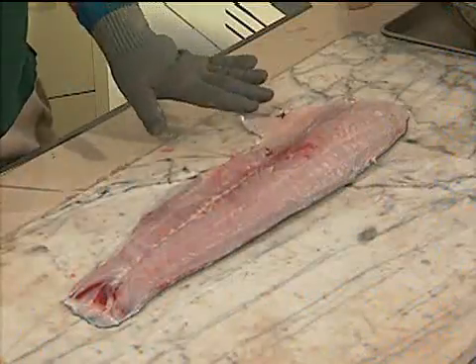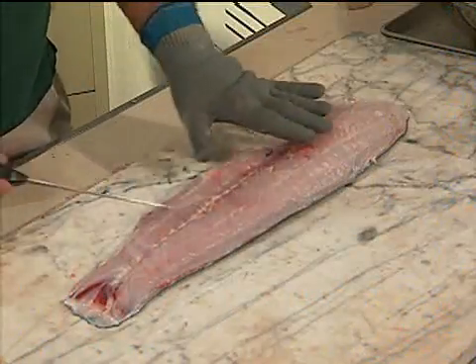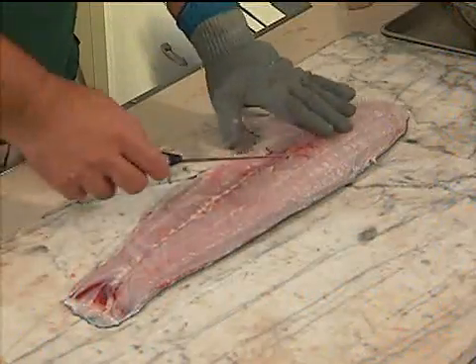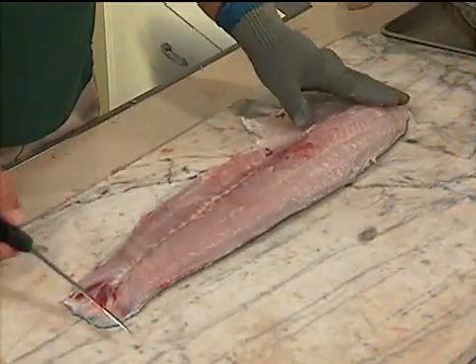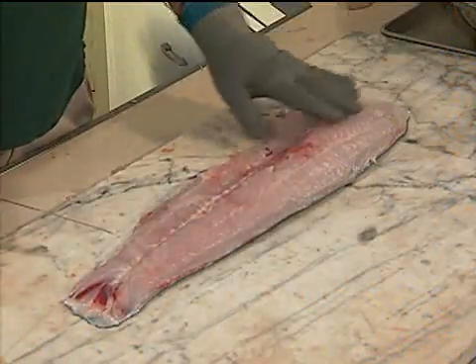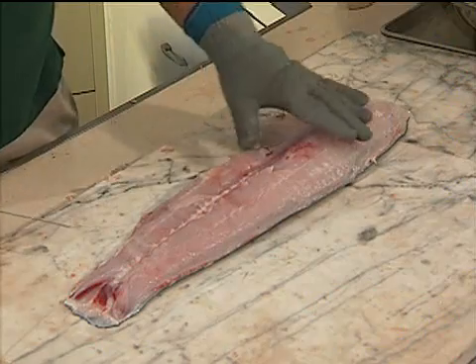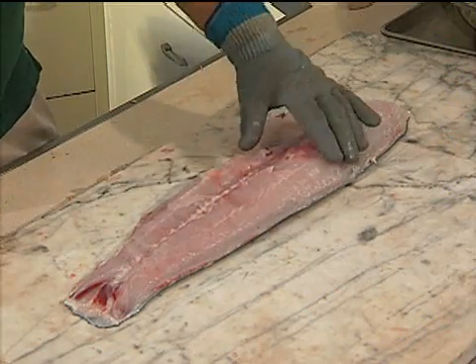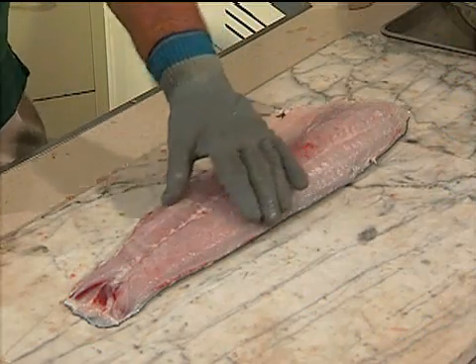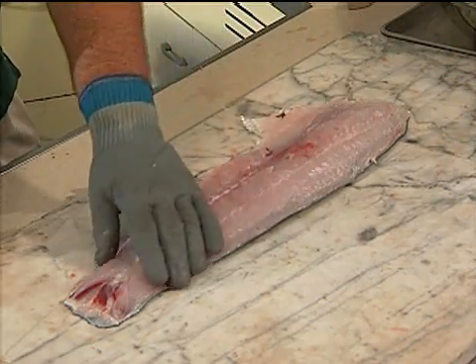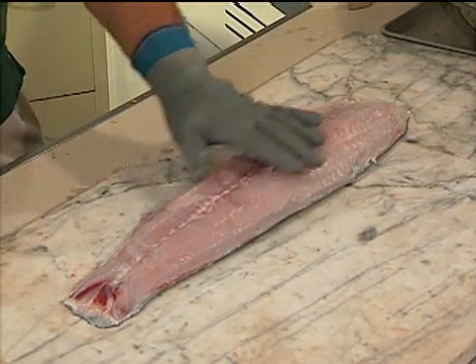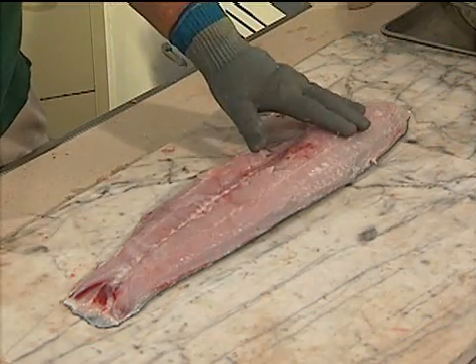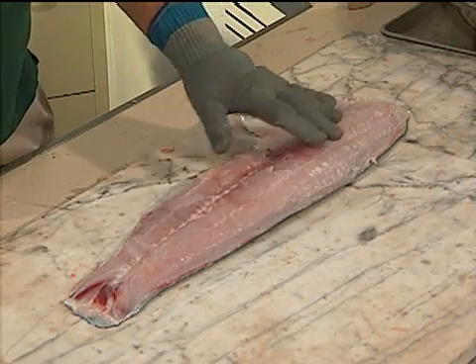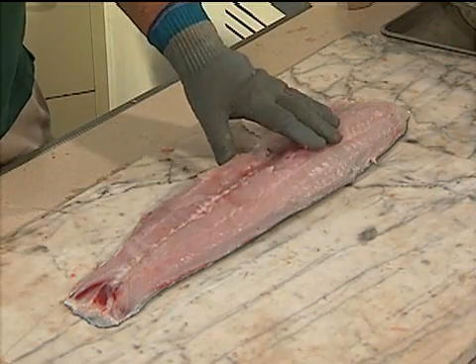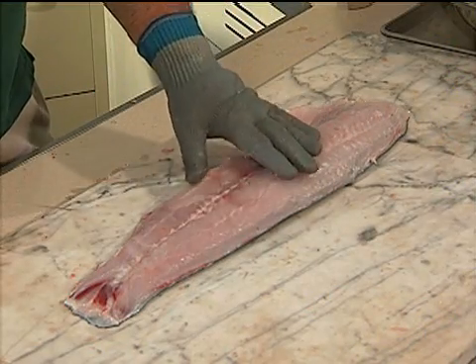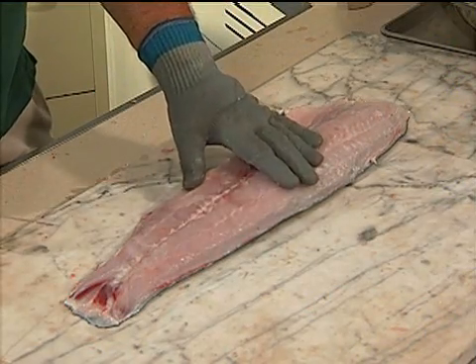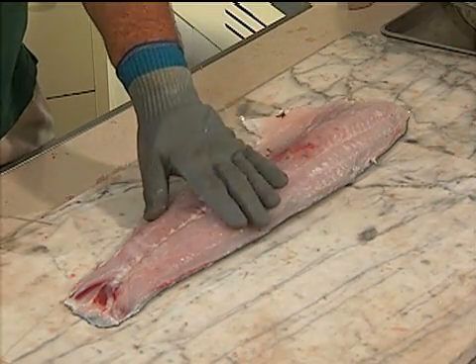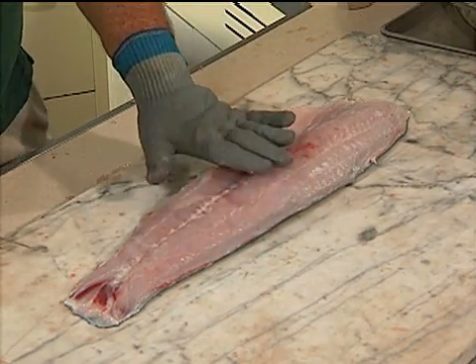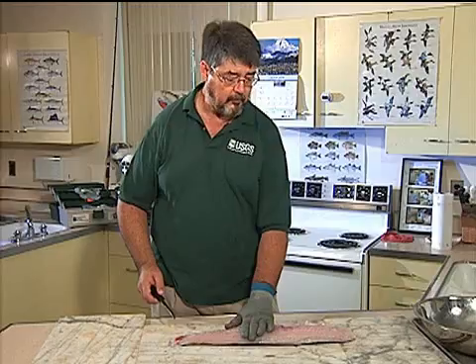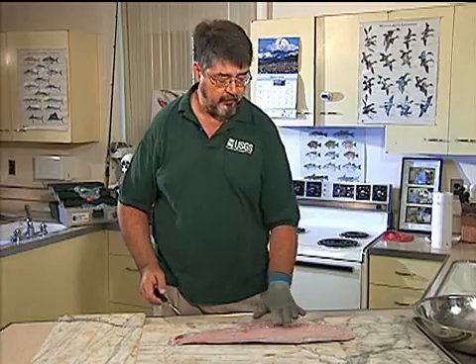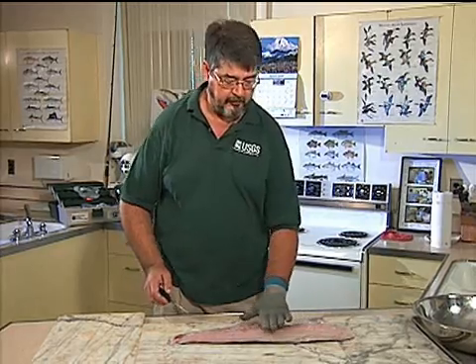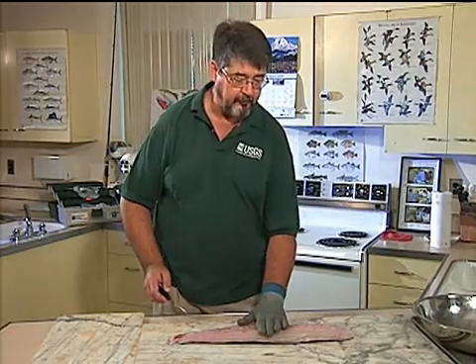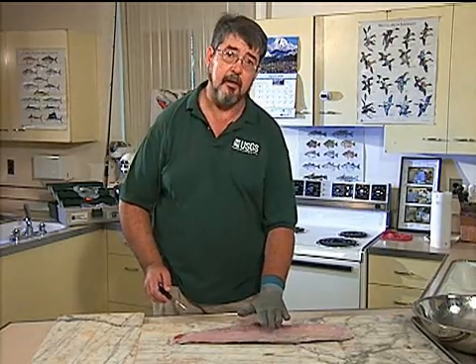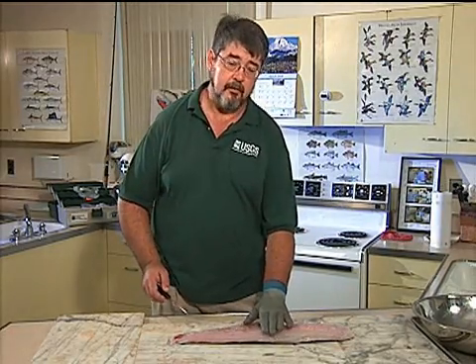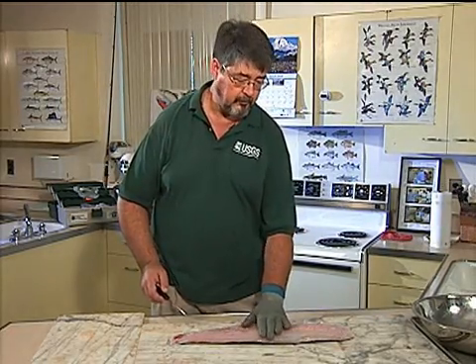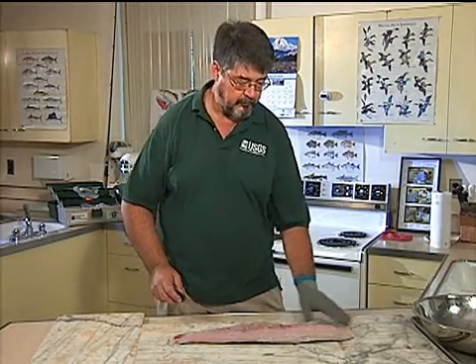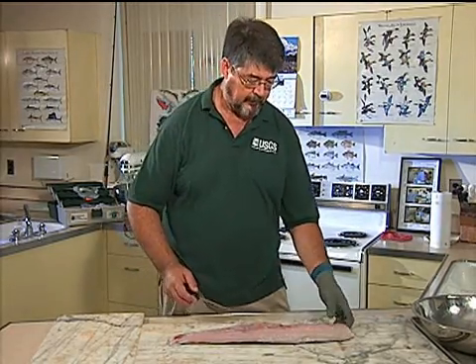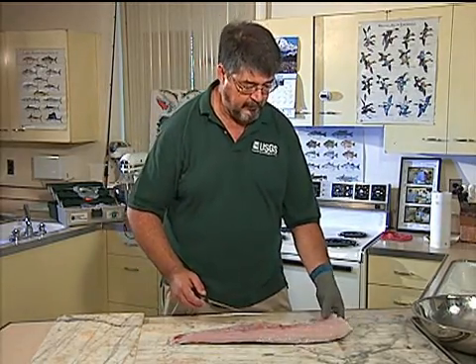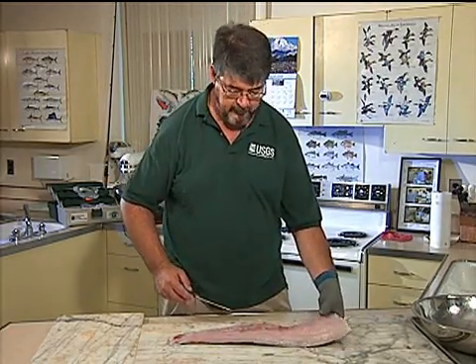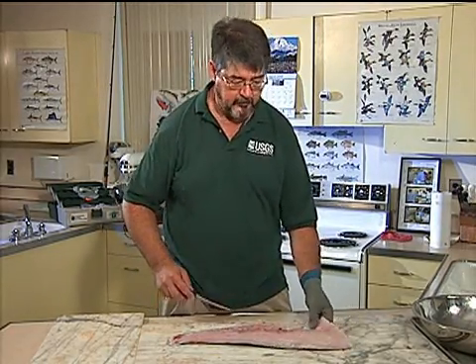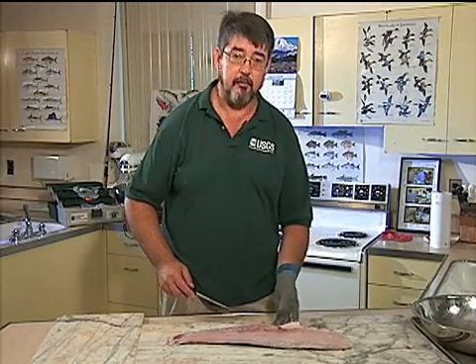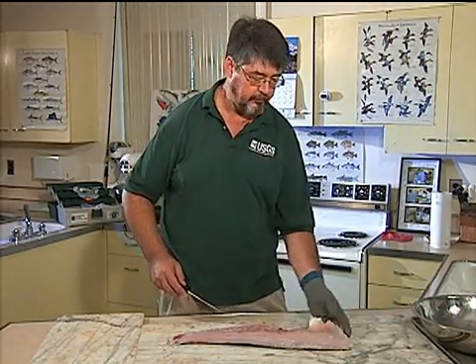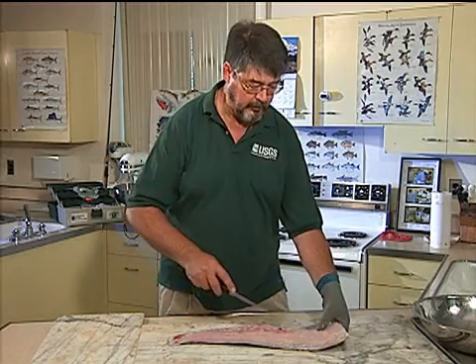Here we have the fillet off of the silver carp. Look at that beautiful white meat — it's nothing like what you'd expect from a common carp, which has a darker meat and a thinner fillet. These things have really got a lot of meat on them and dress out really pretty good.